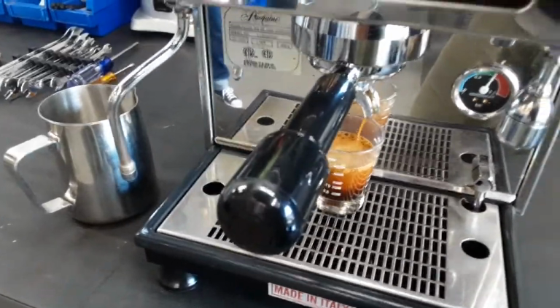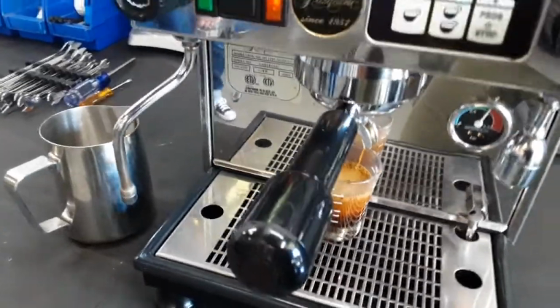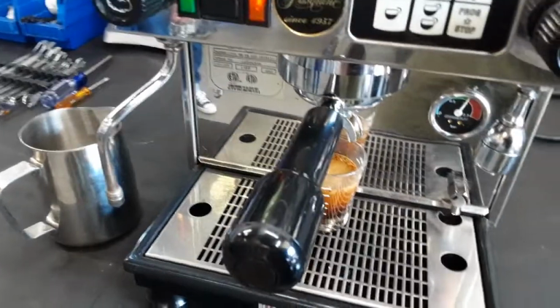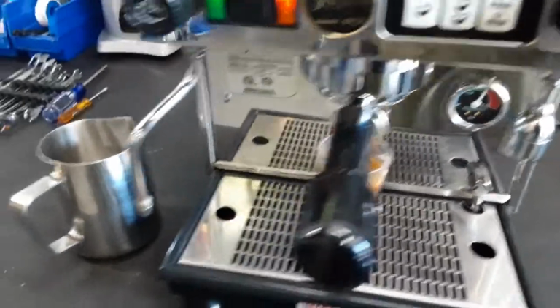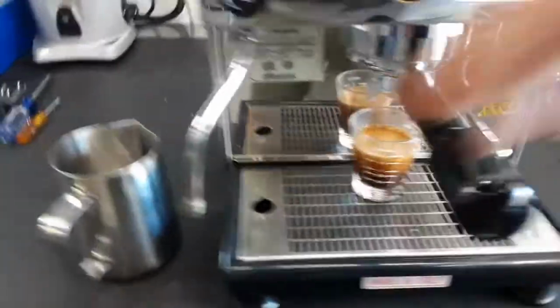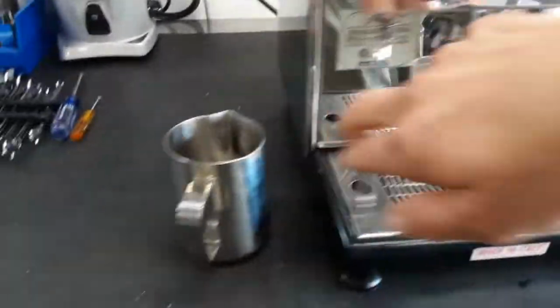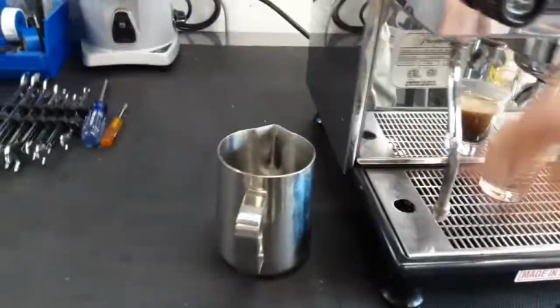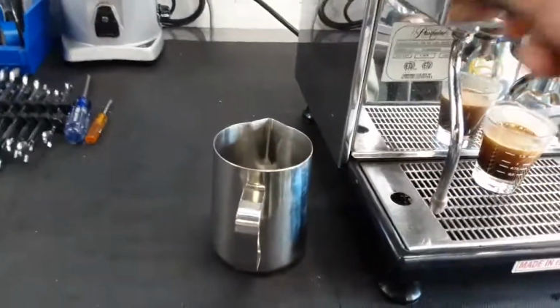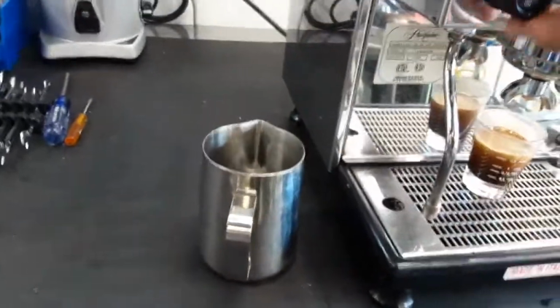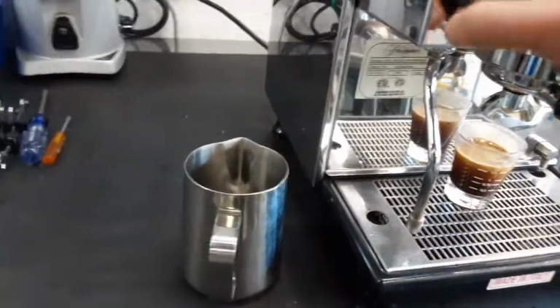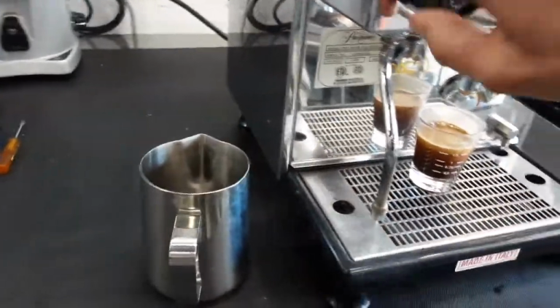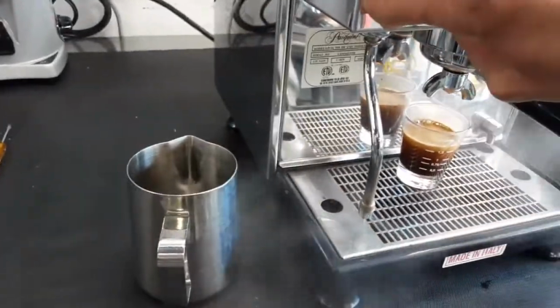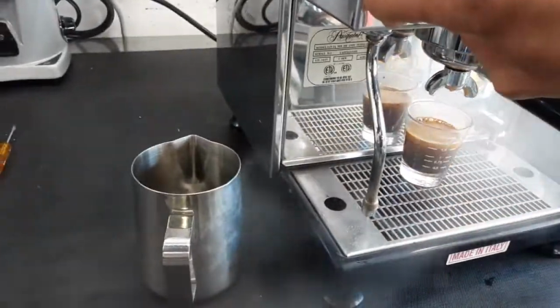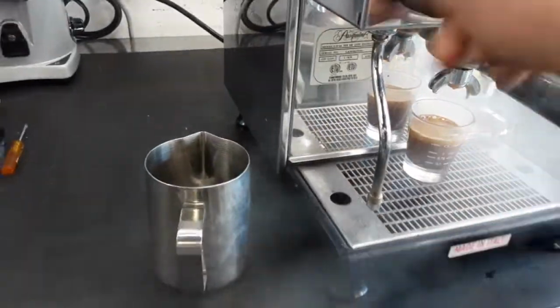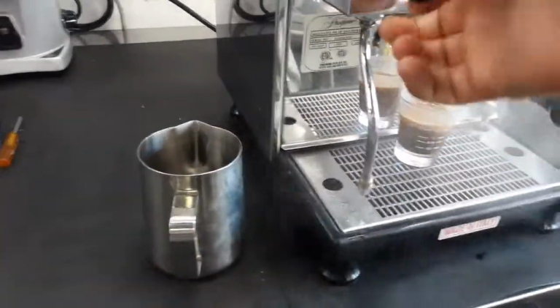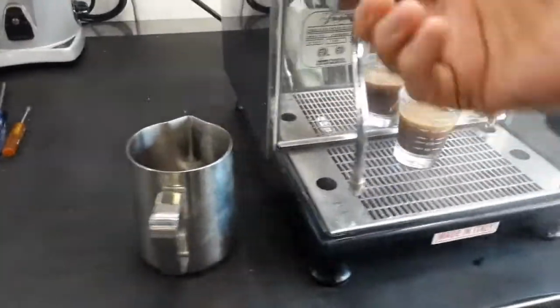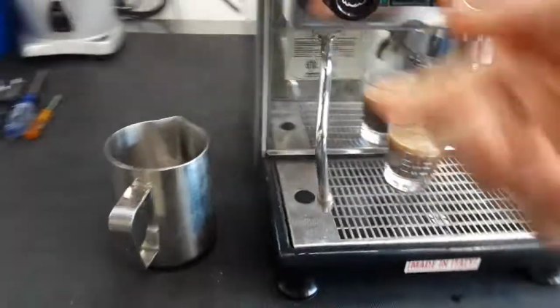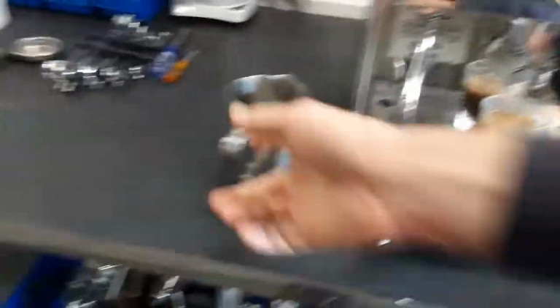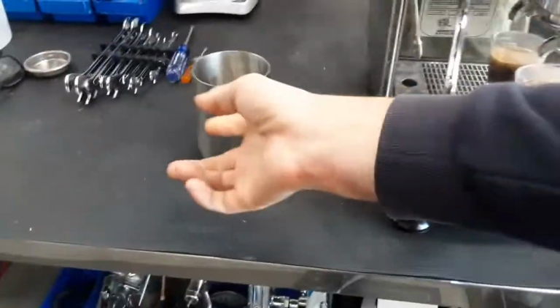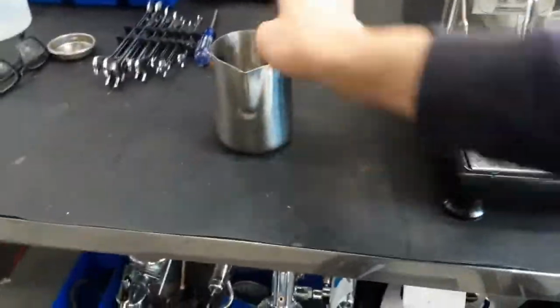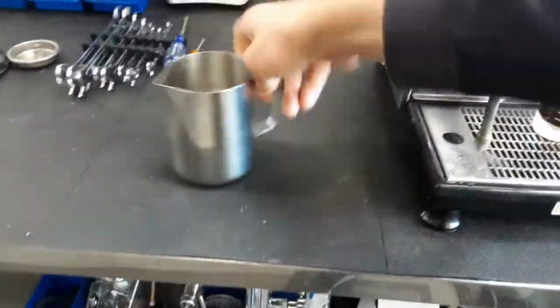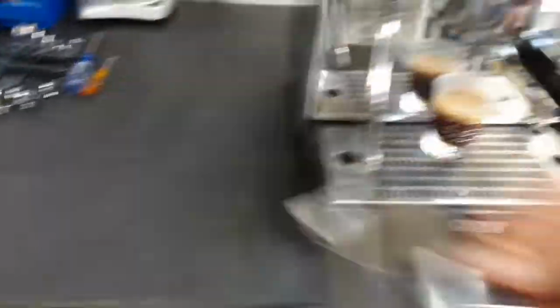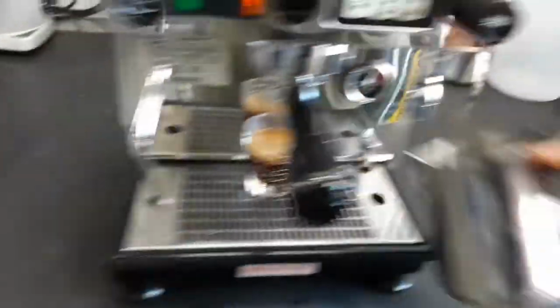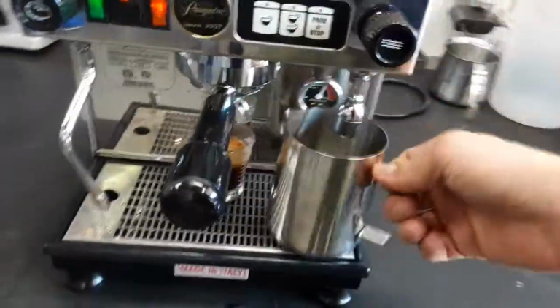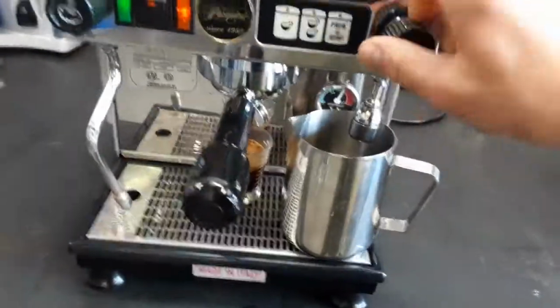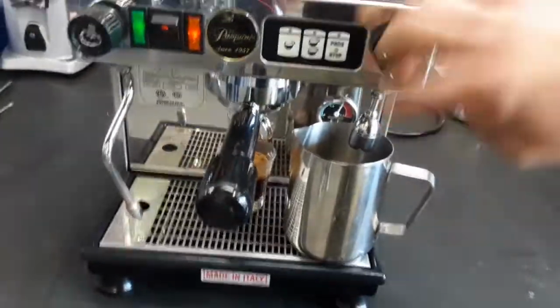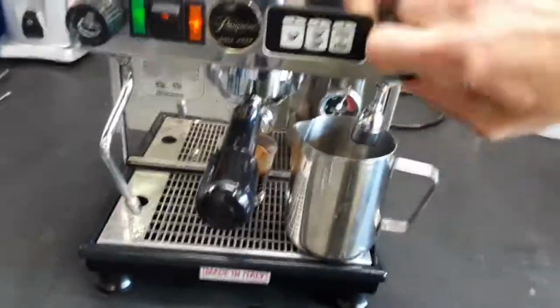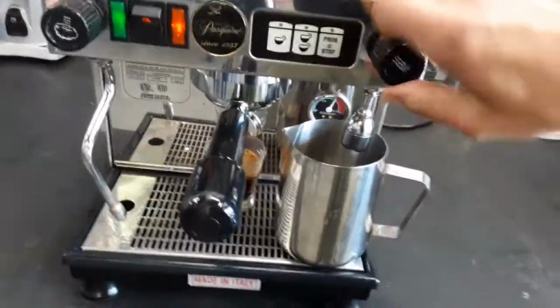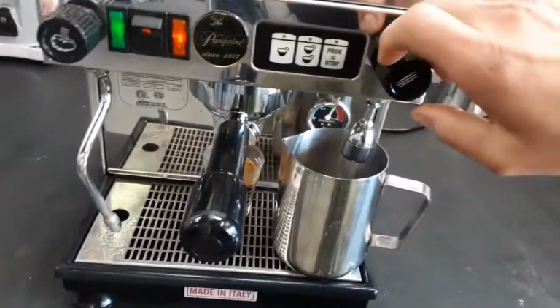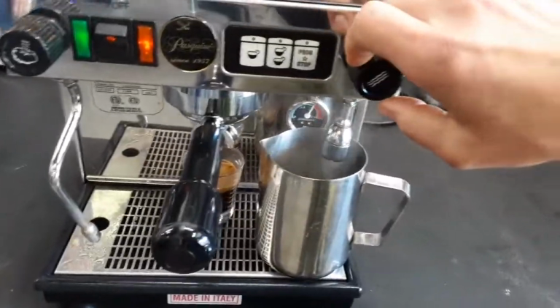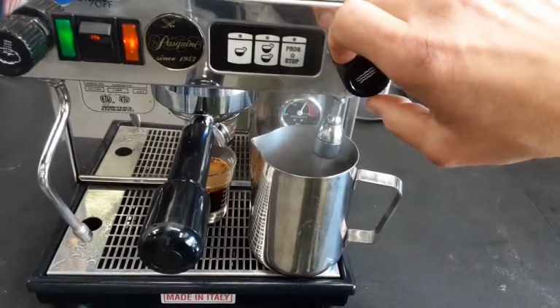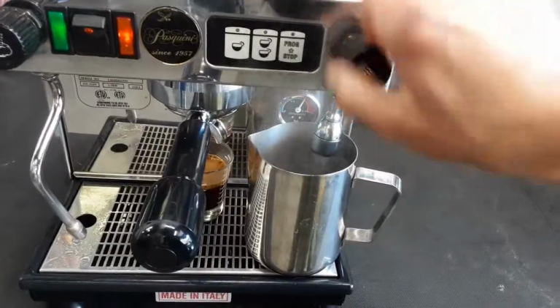We get a great shot of espresso, test the steam — nice strong steam — test the hot water, and the hot water is working great.